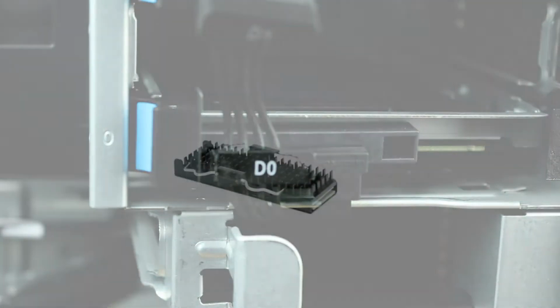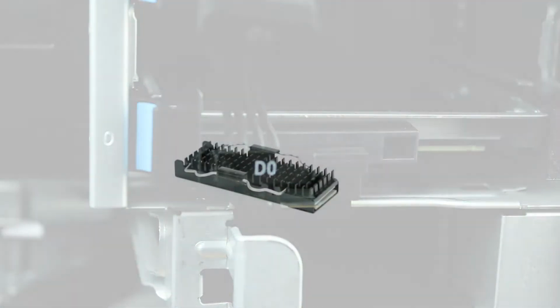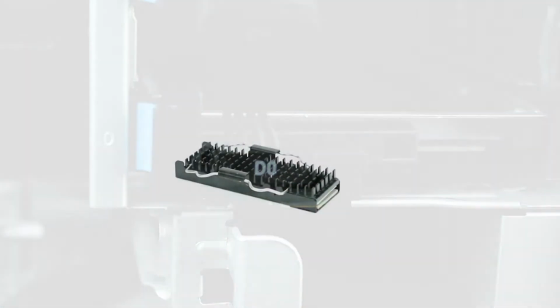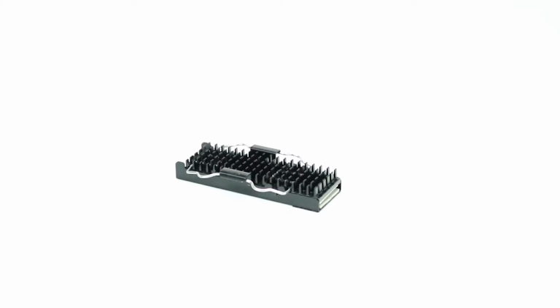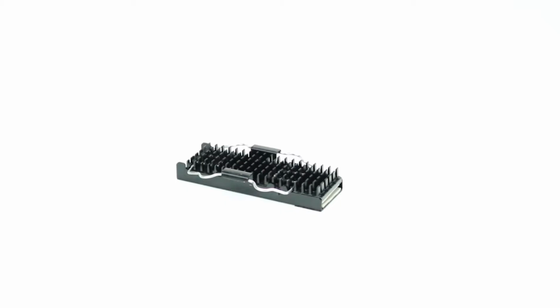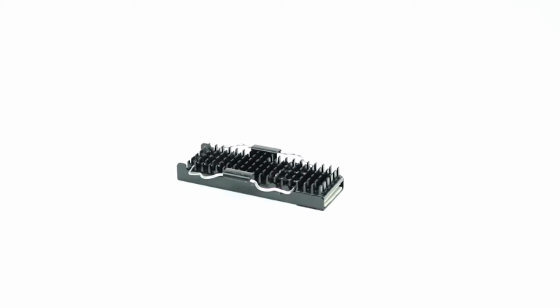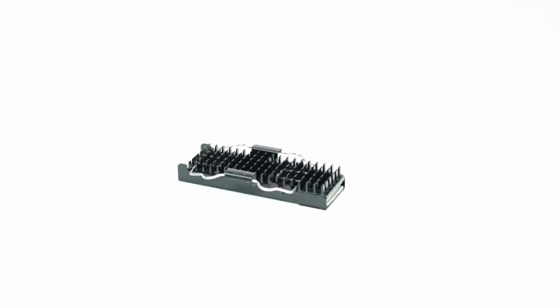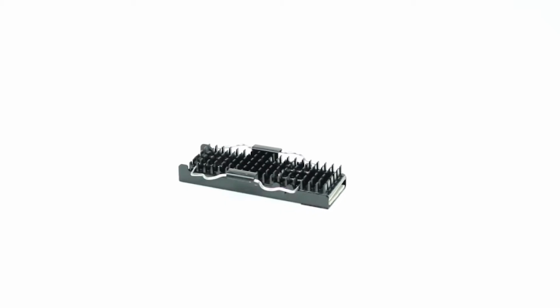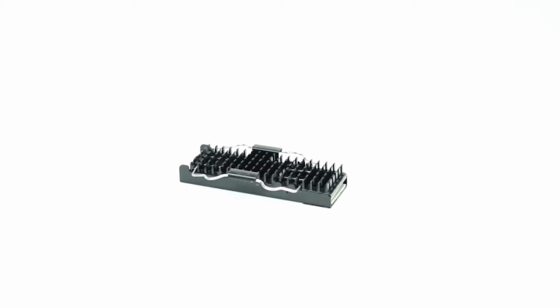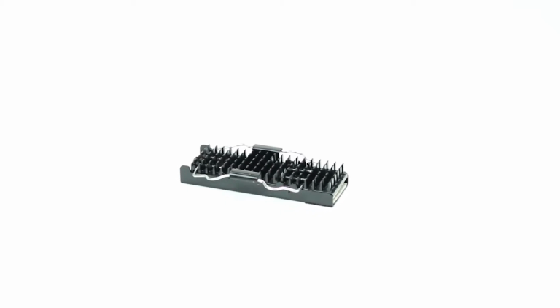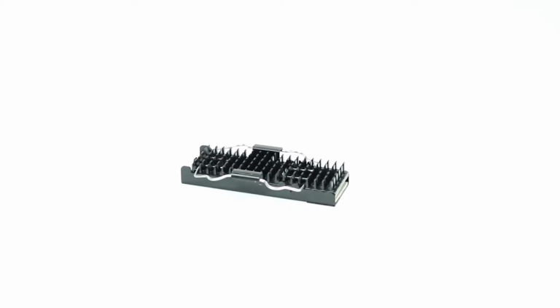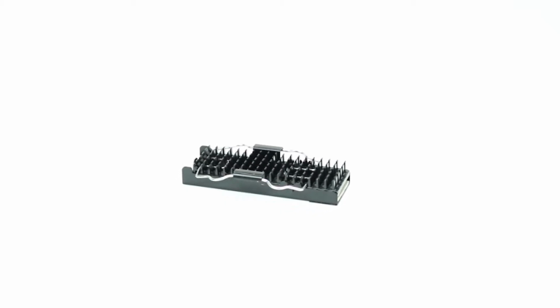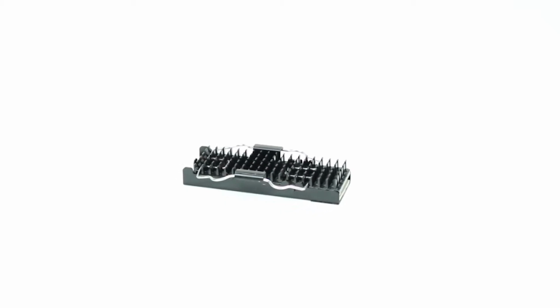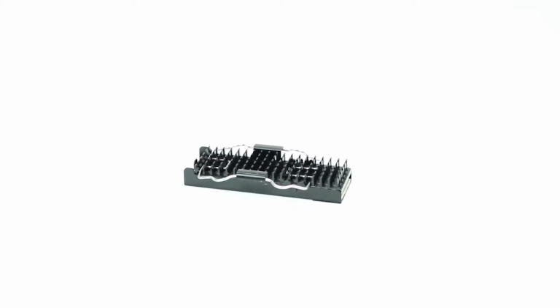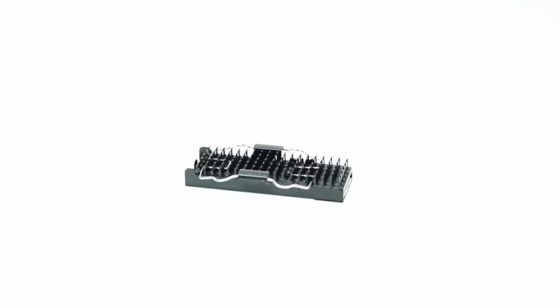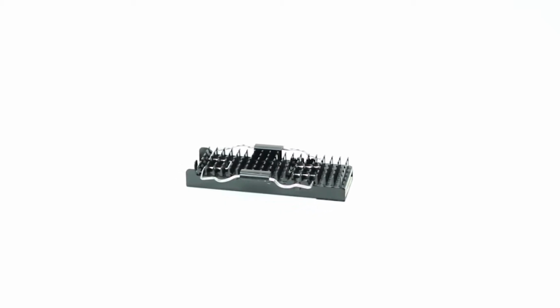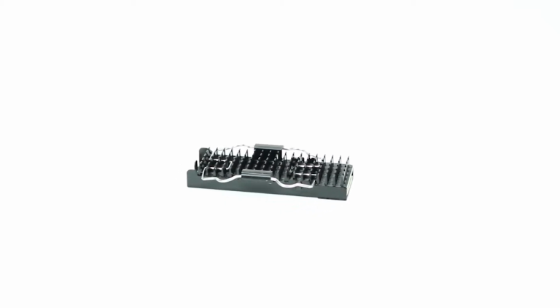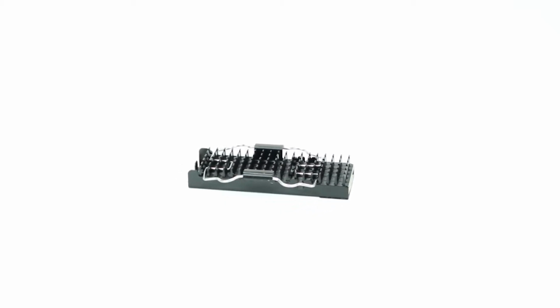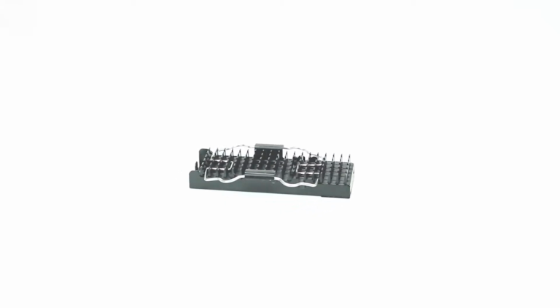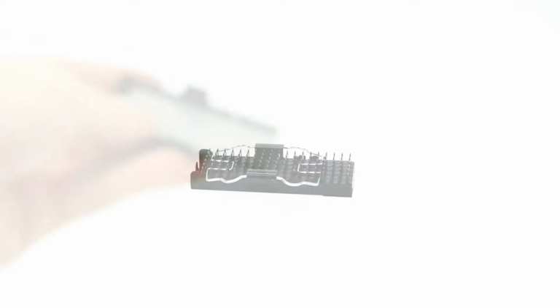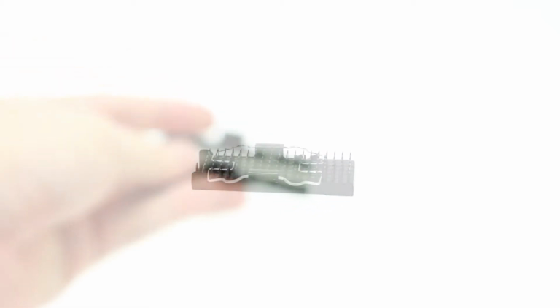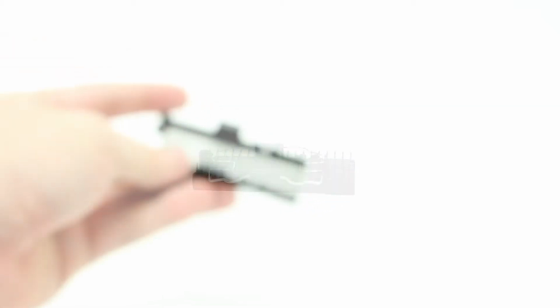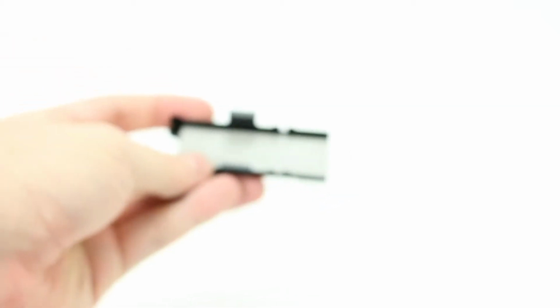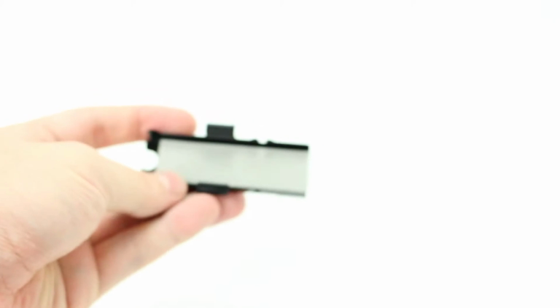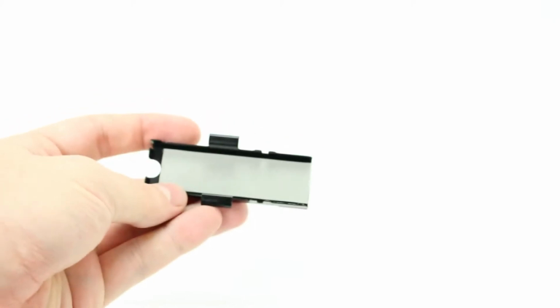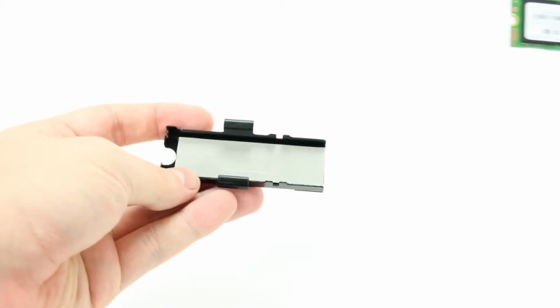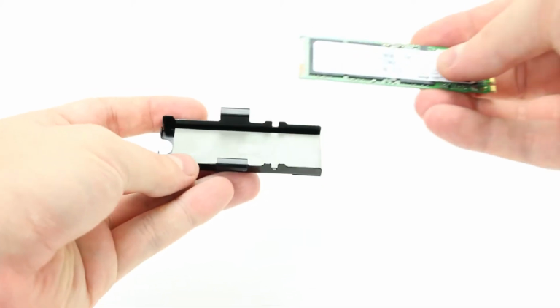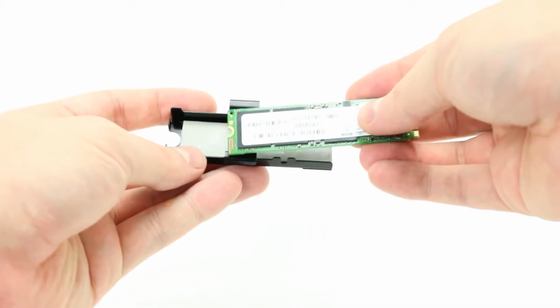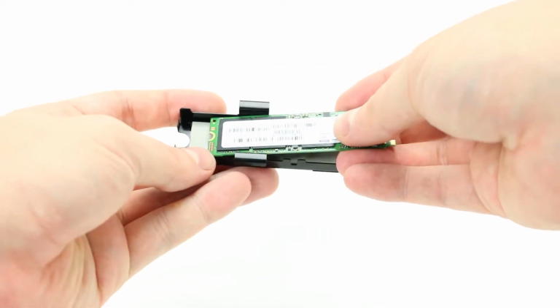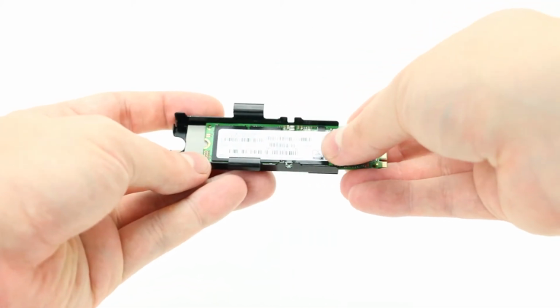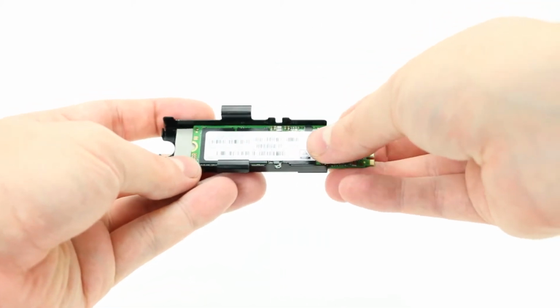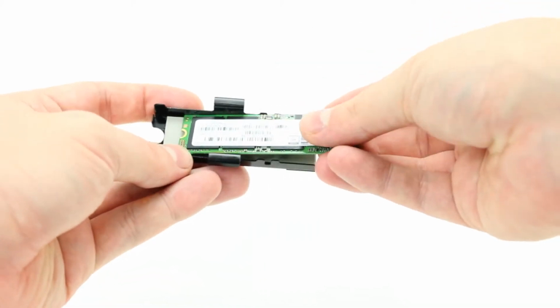If you are installing an M.2 NVMe drive, ensure you have the proper heatsink. Place the drive into the carrier and secure the heatsink using the clips on the side.